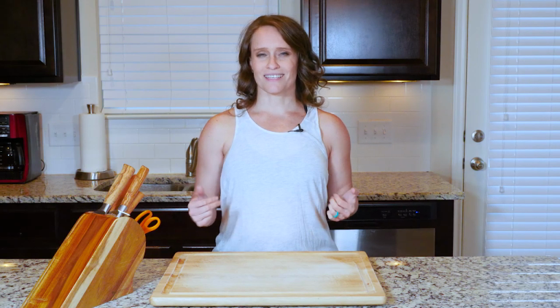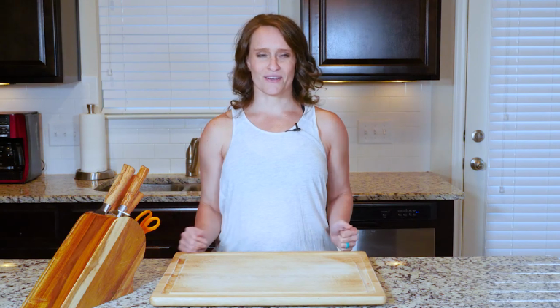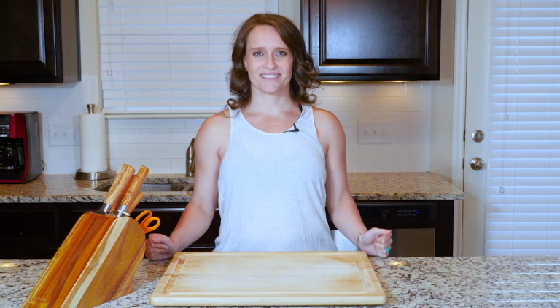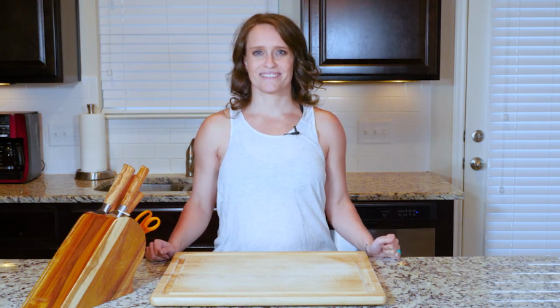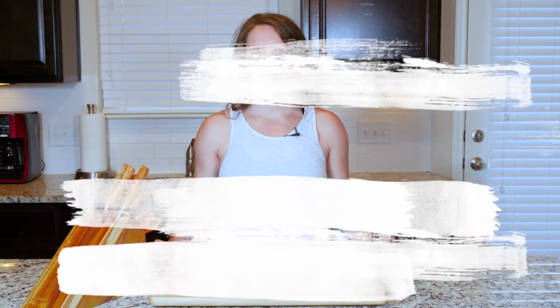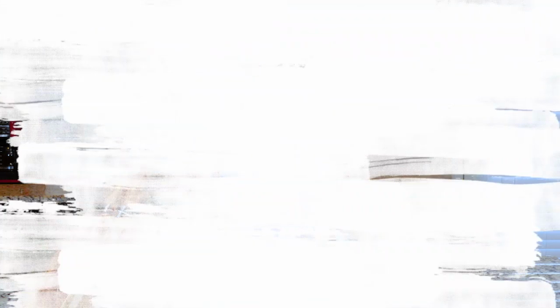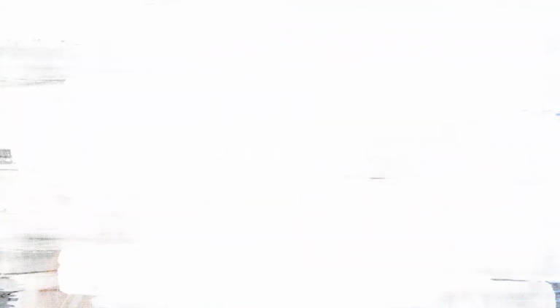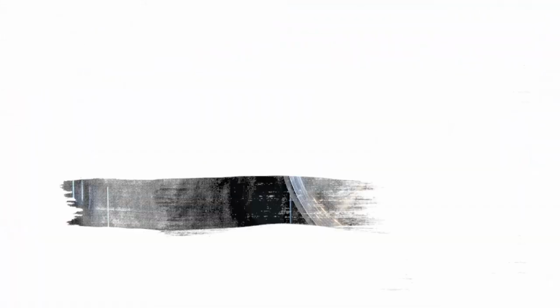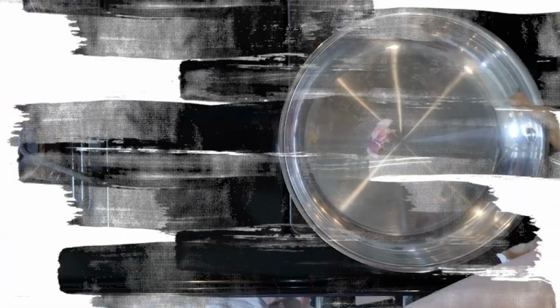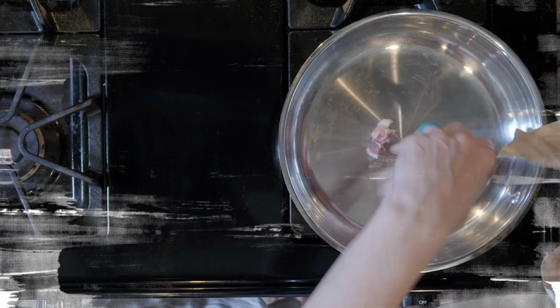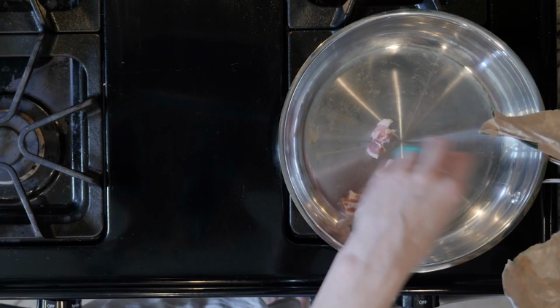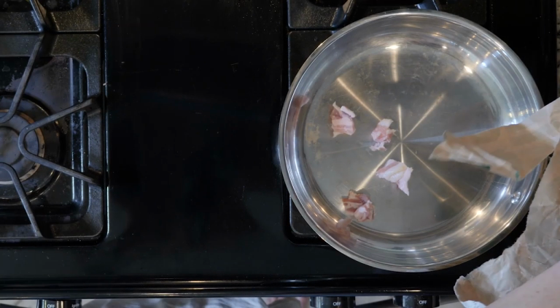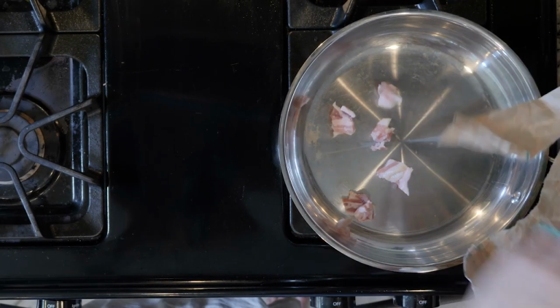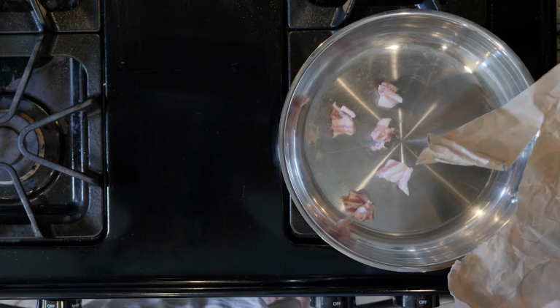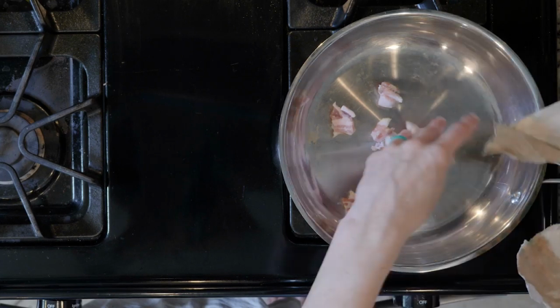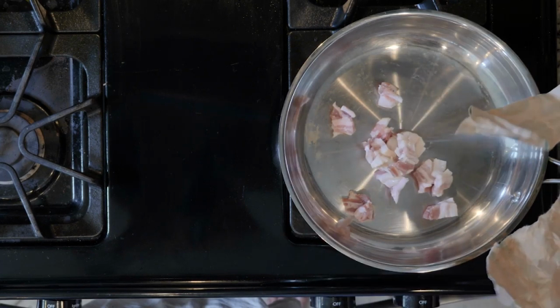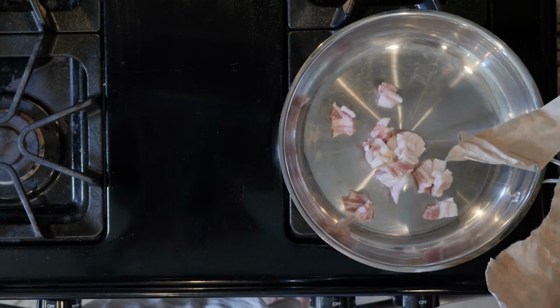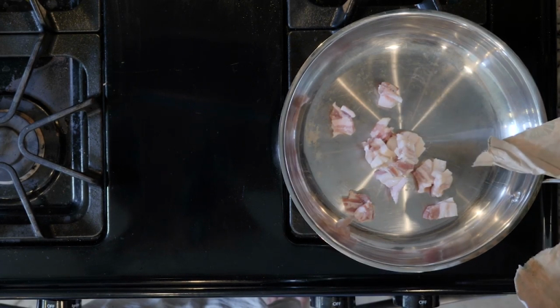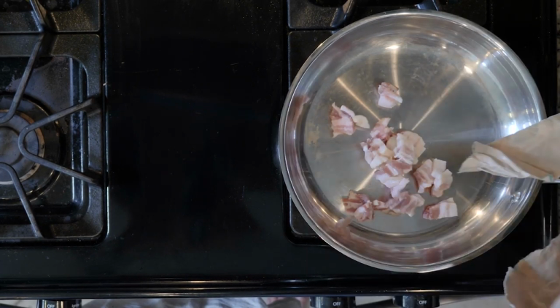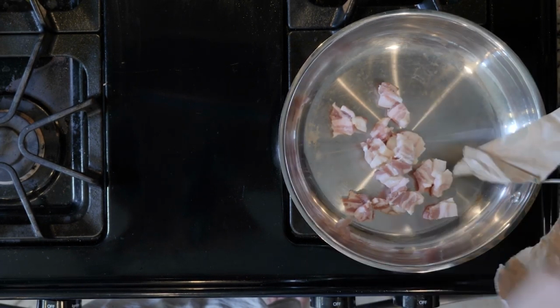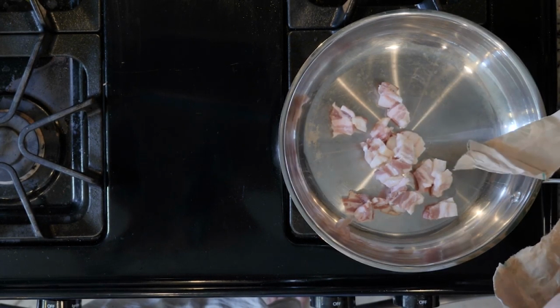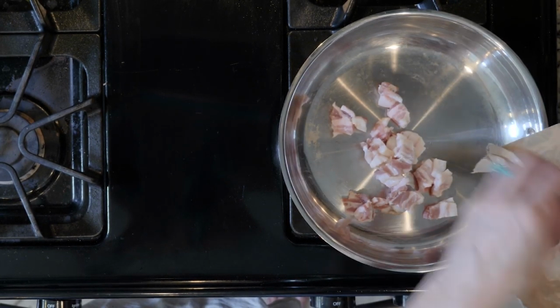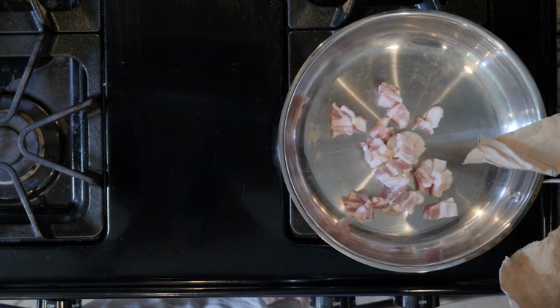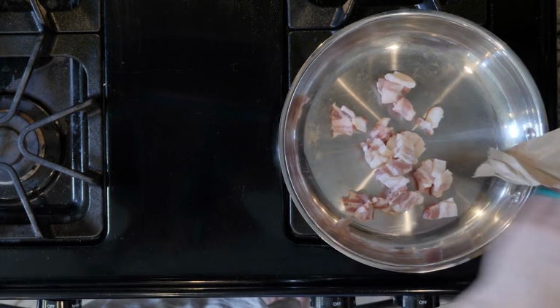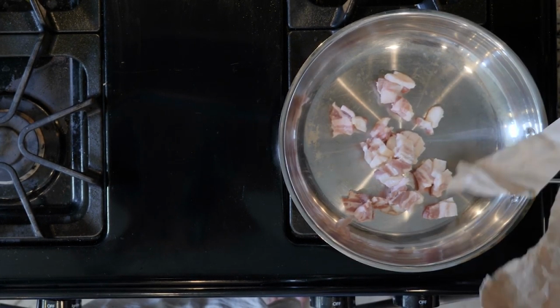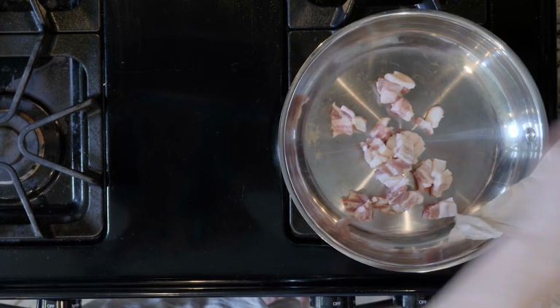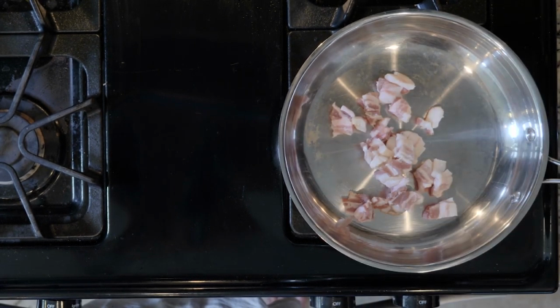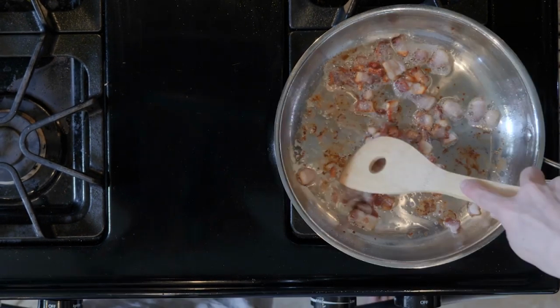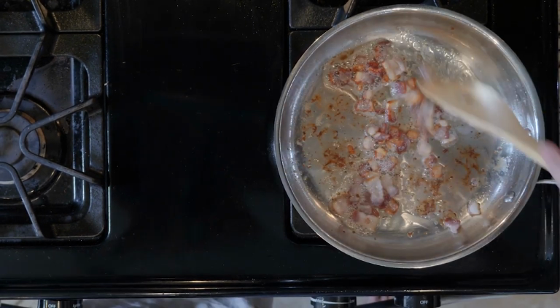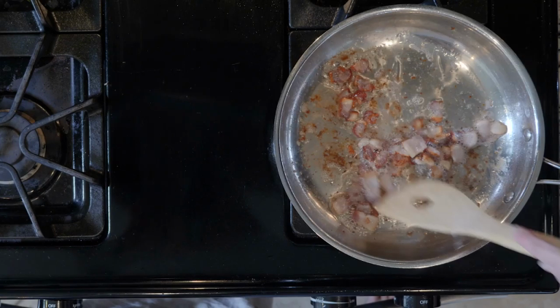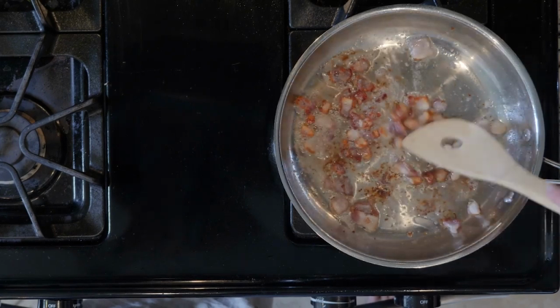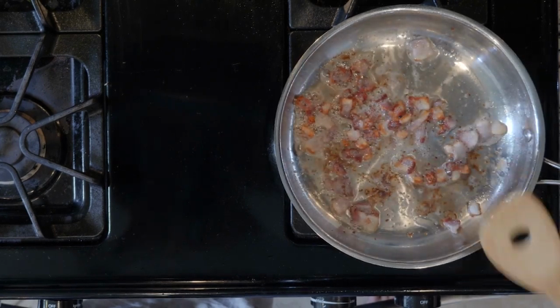Let's get cooking. Begin by adding the bacon to a pan and then turn on the flame to medium low. Cook the bacon for 10 minutes.